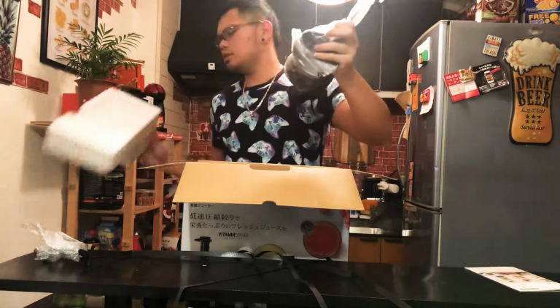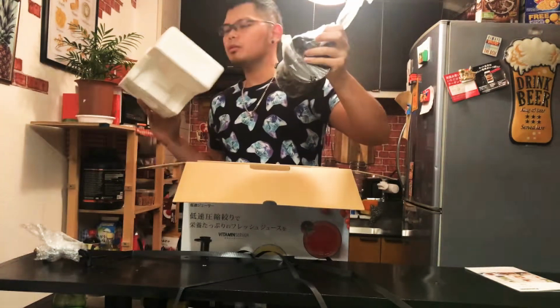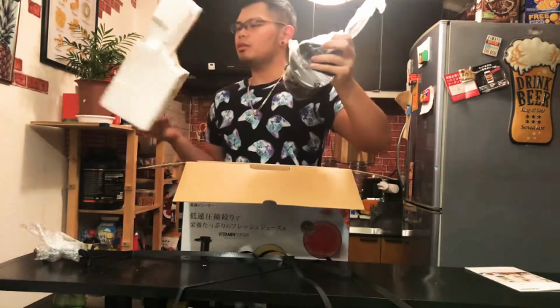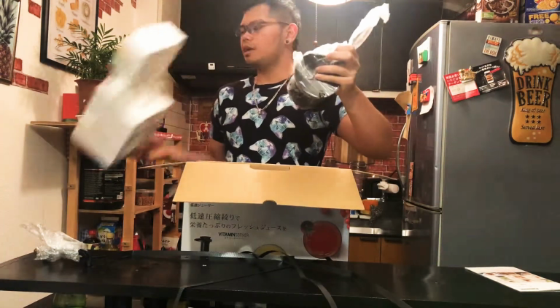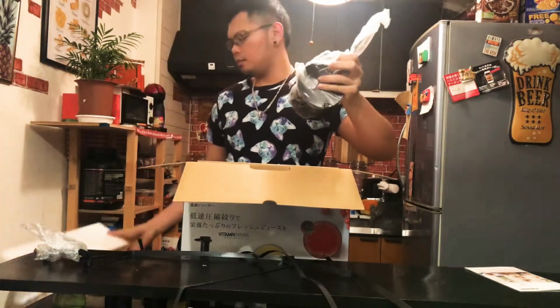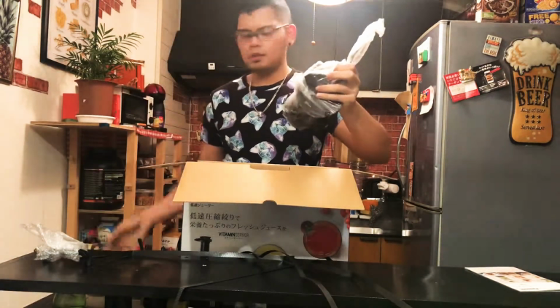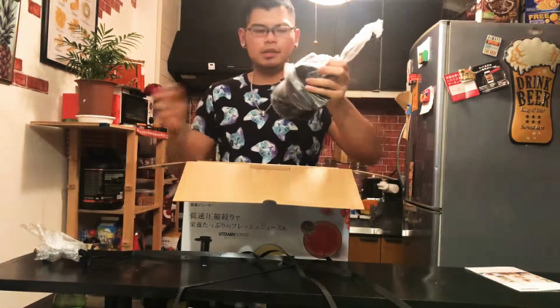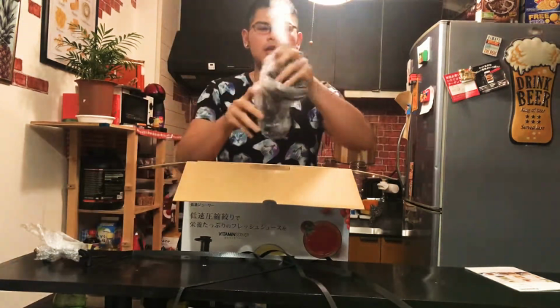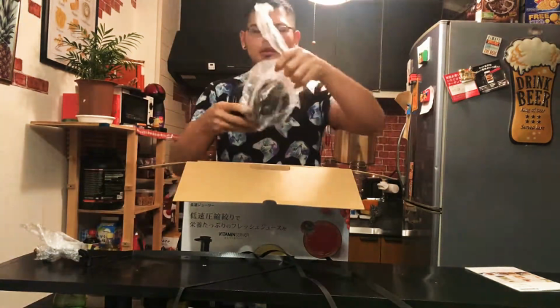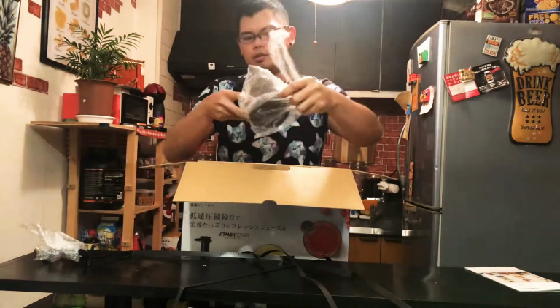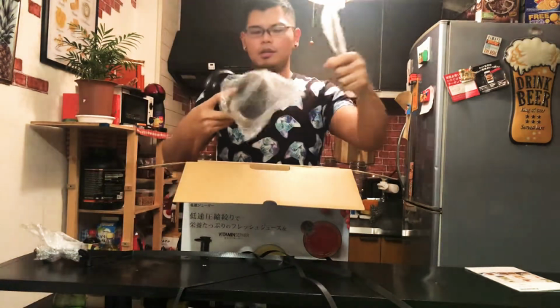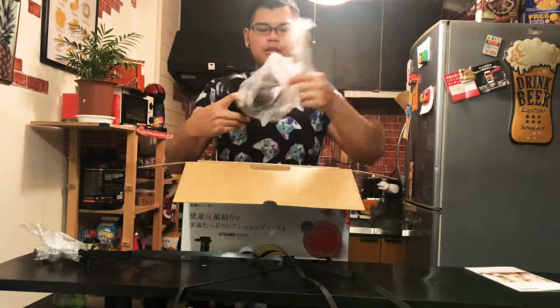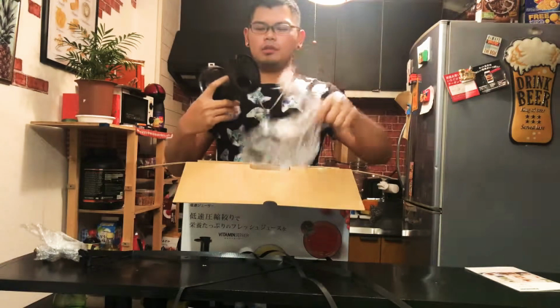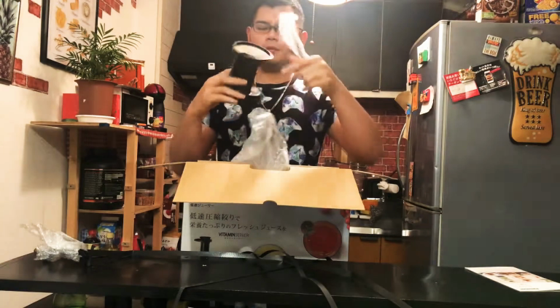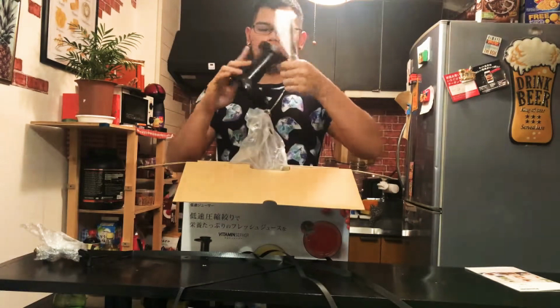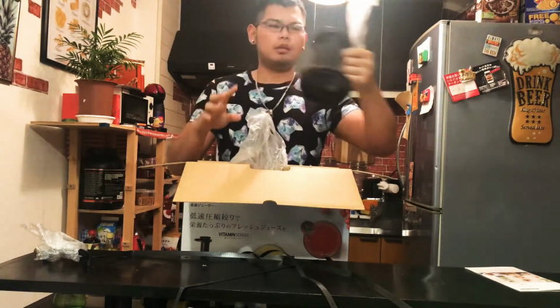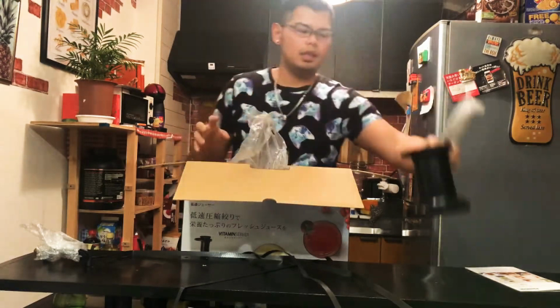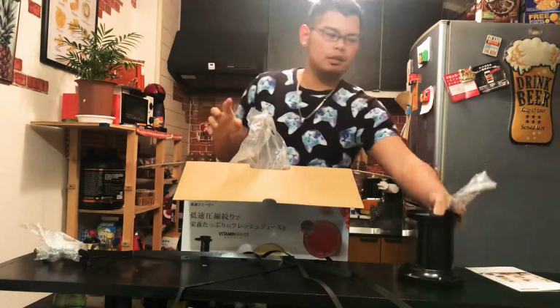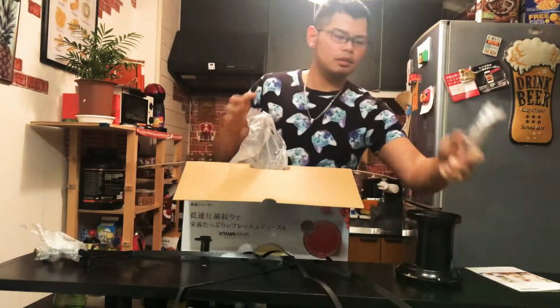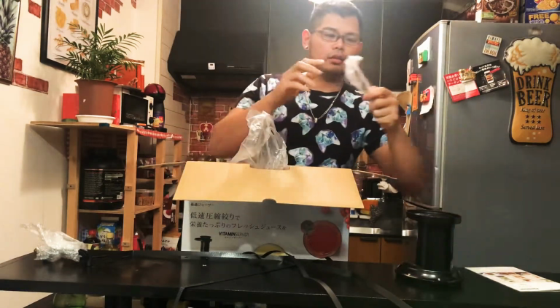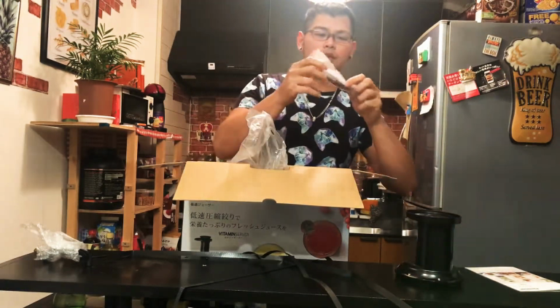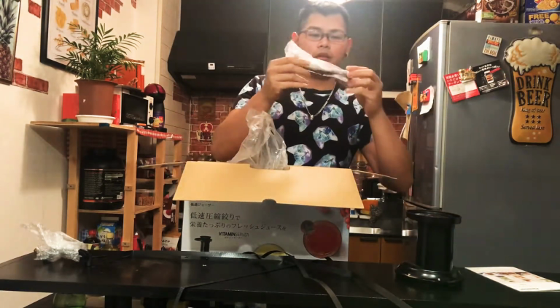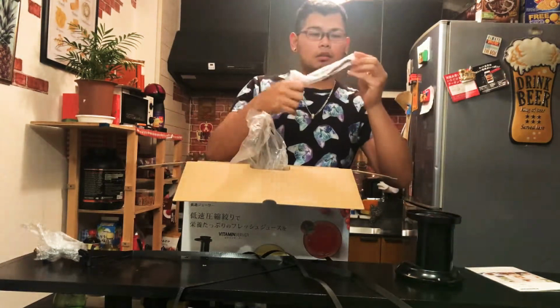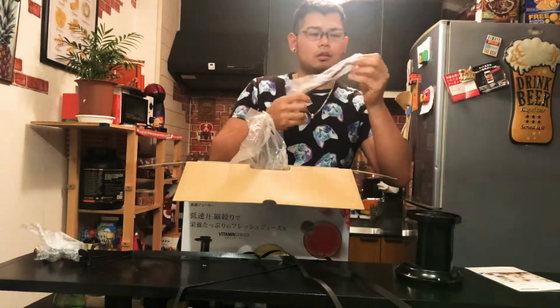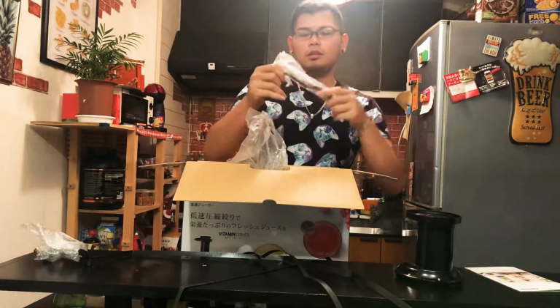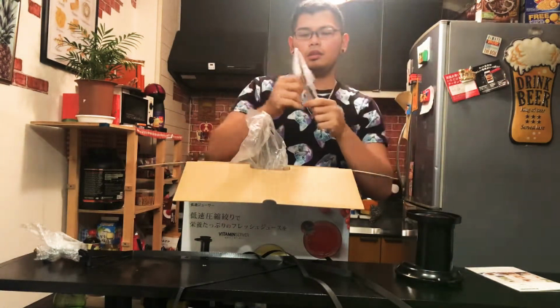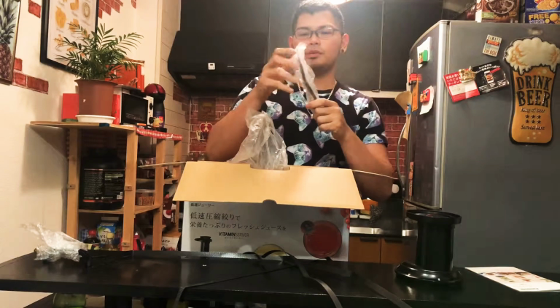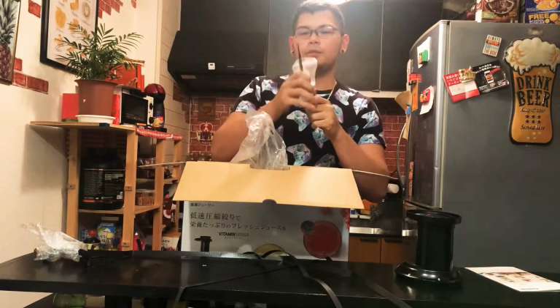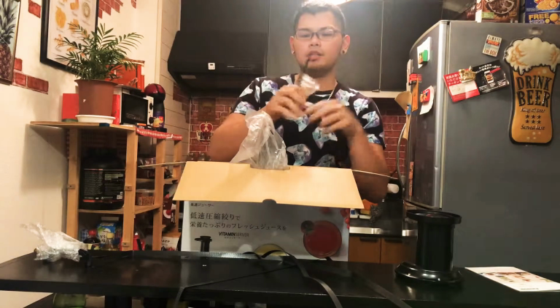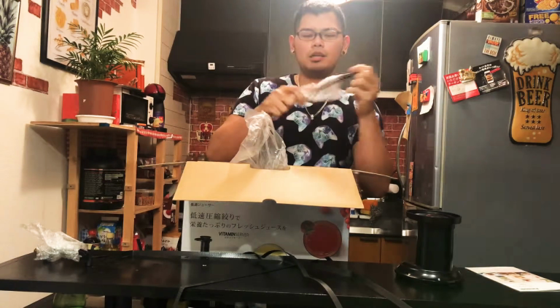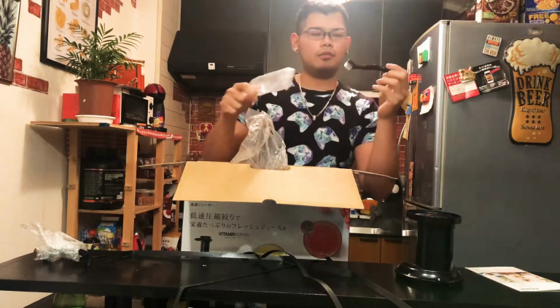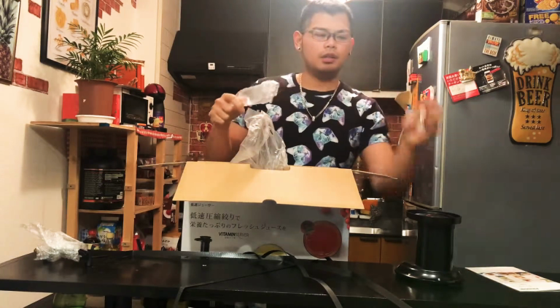I guess this one is probably the lid. And this one is the brush, I think, for cleaning.